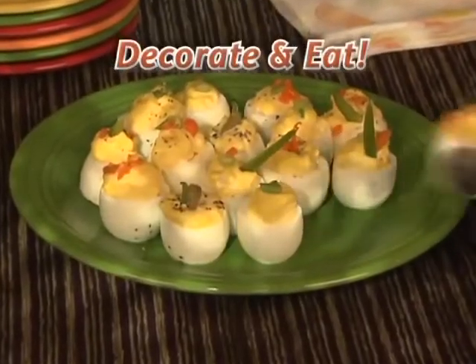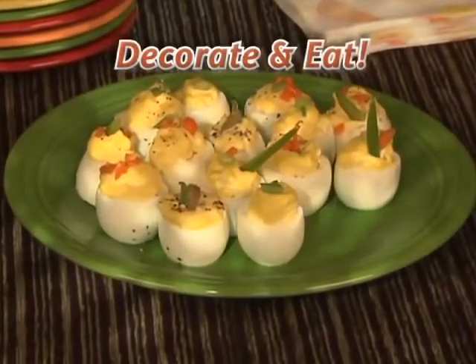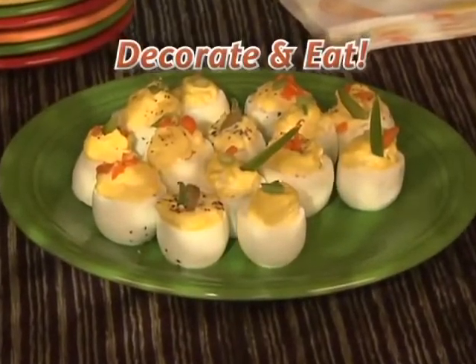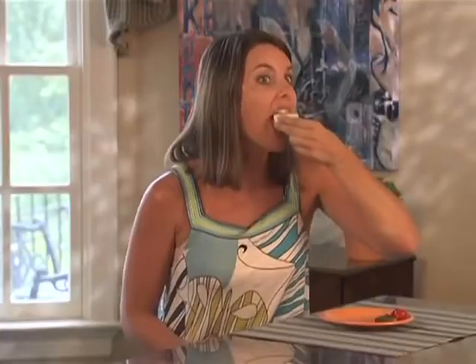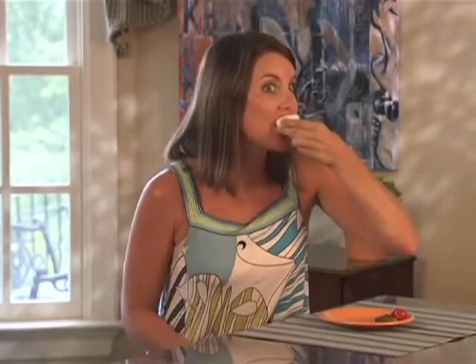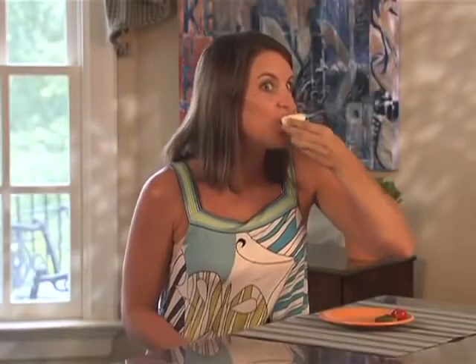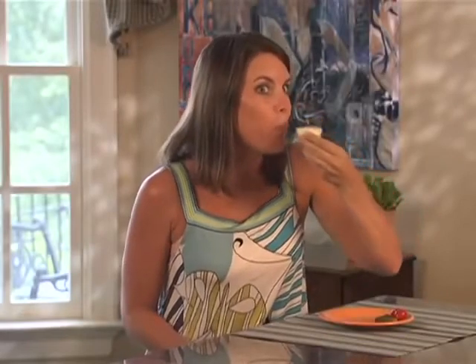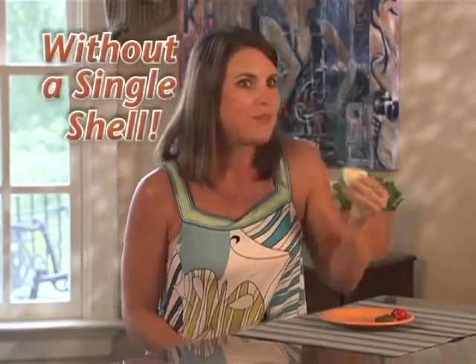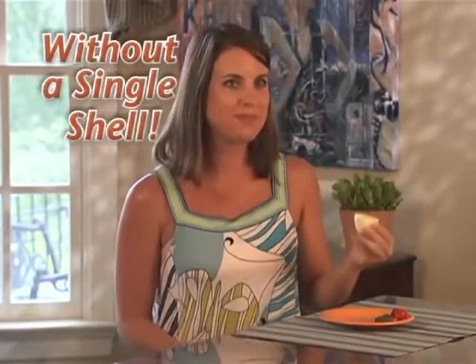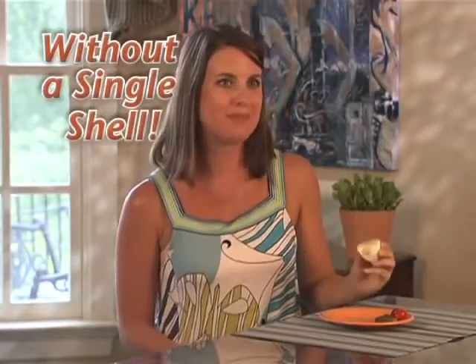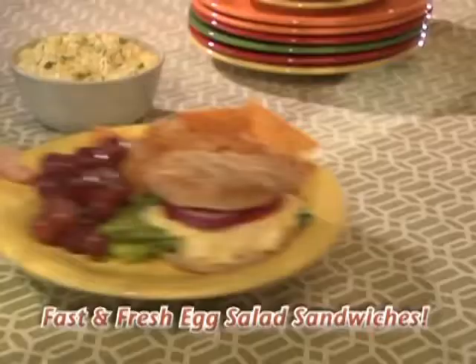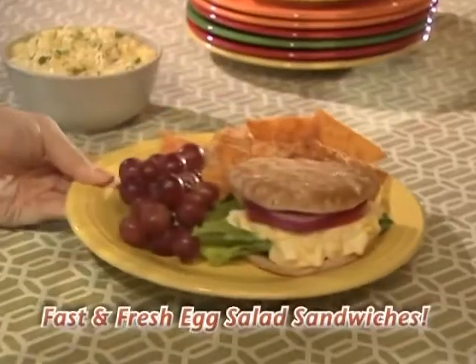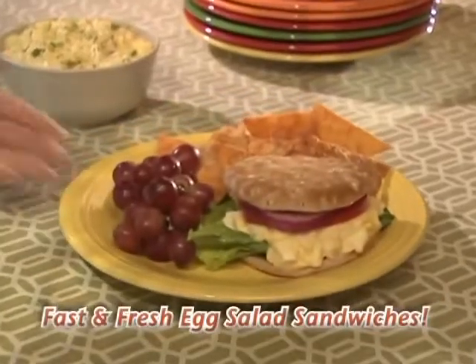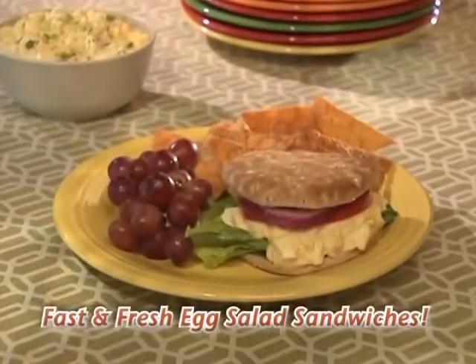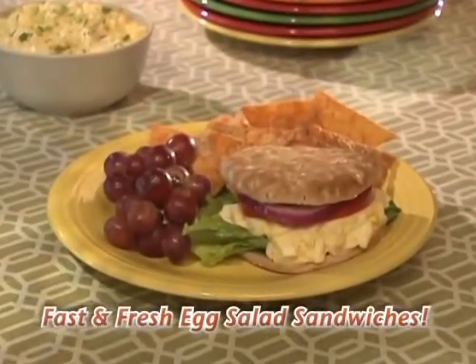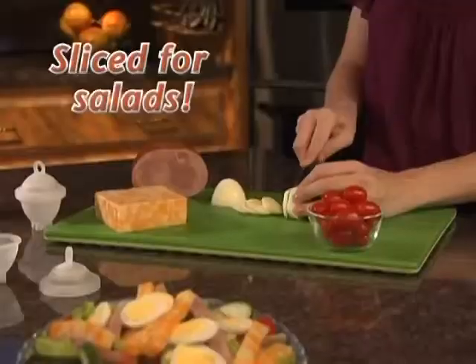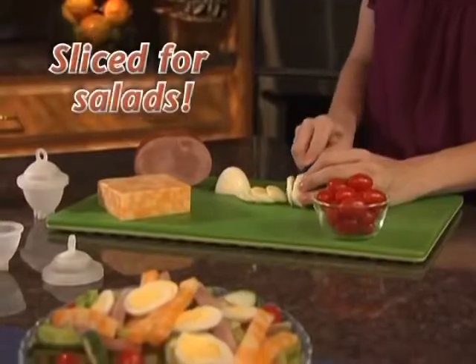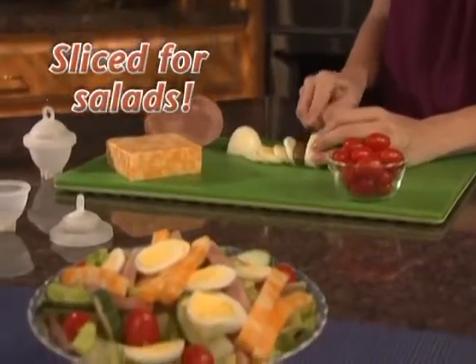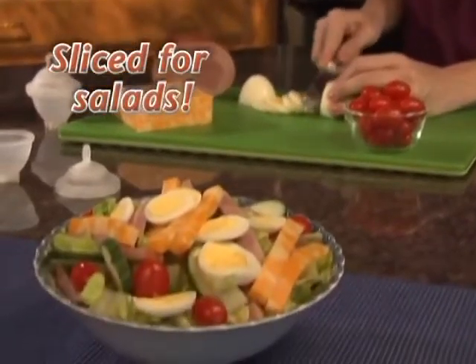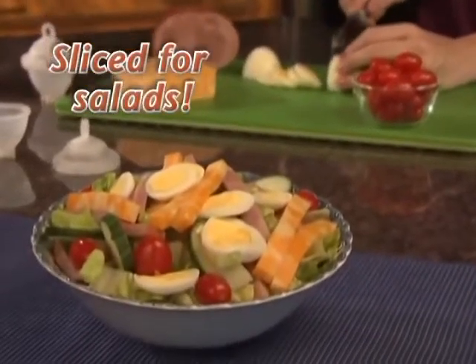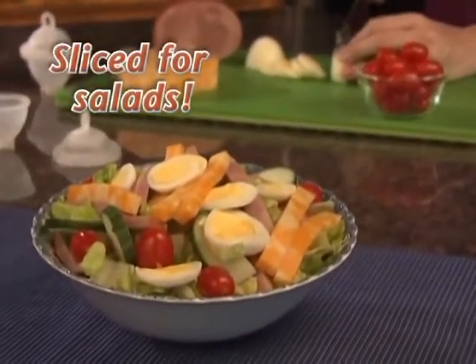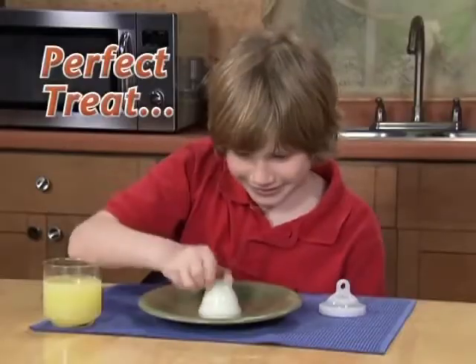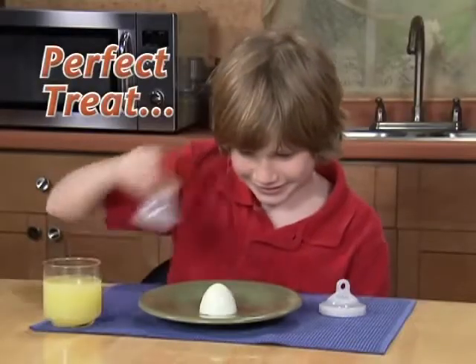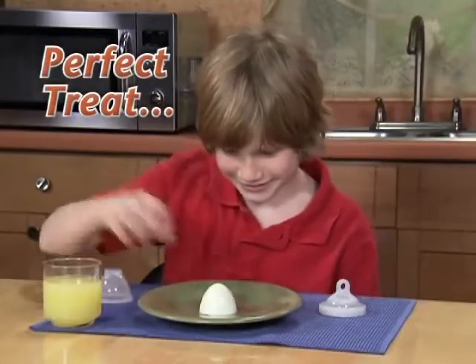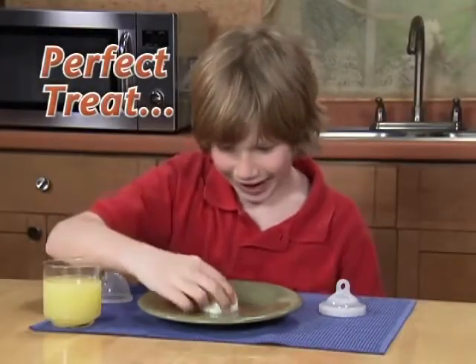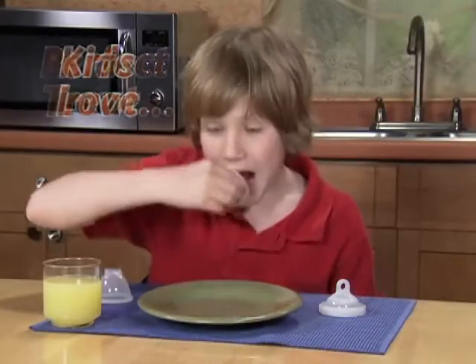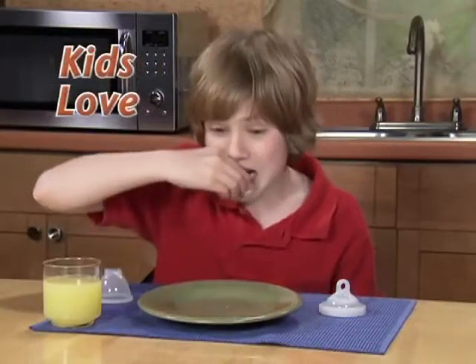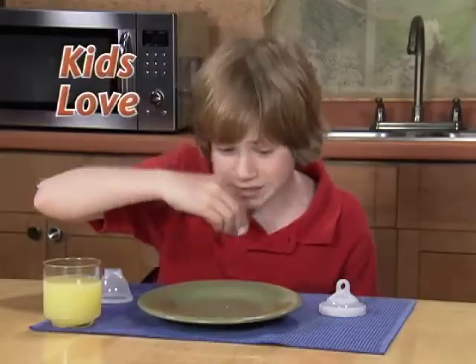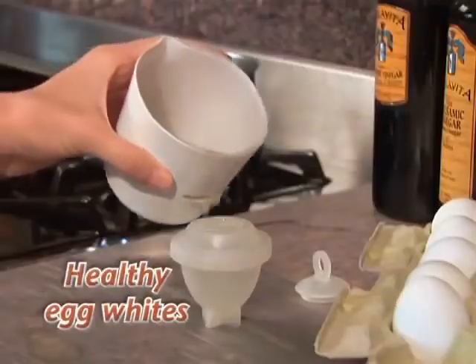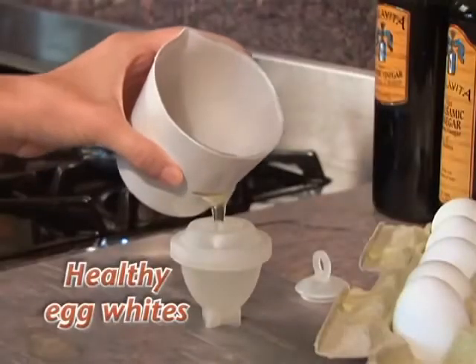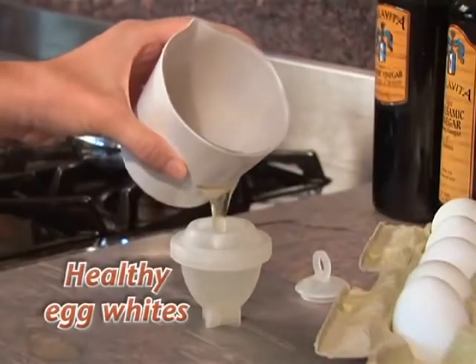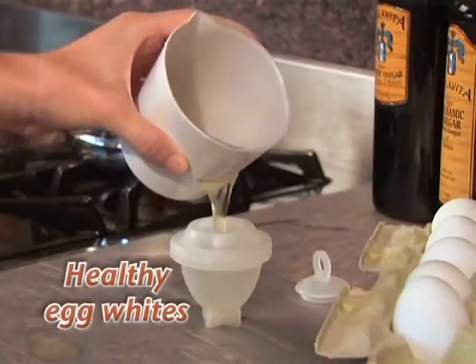Now enjoy delicious deviled eggs without peeling a single shell. Fast and fresh egg salad sandwiches. Or simply slice an egg over a chef's salad. Eggies make the perfect healthy treat that kids love to eat. You can even make healthy egg white eggs that are cholesterol free.